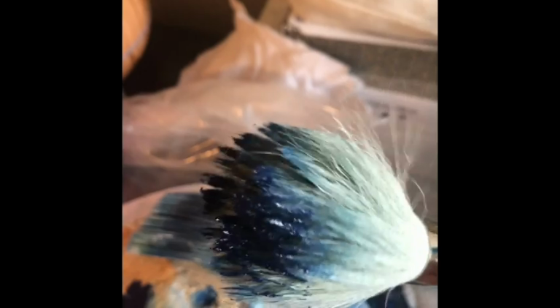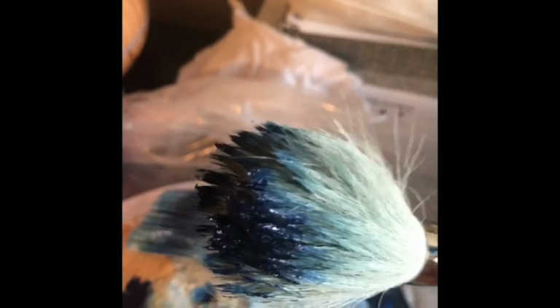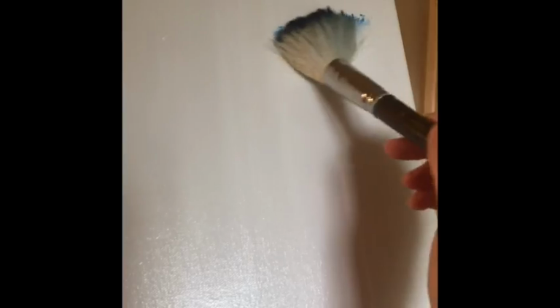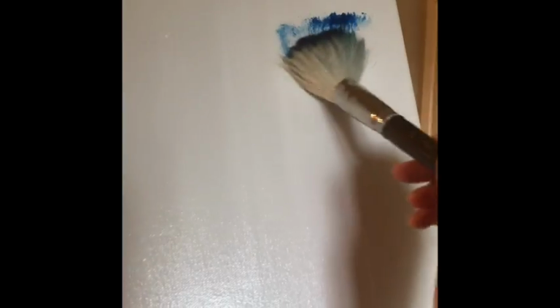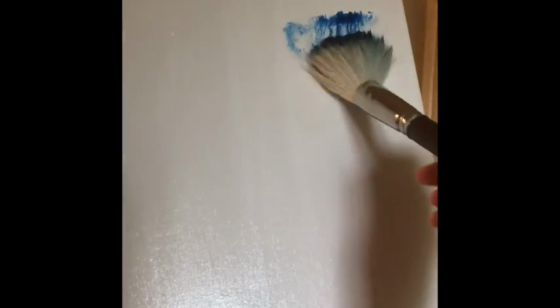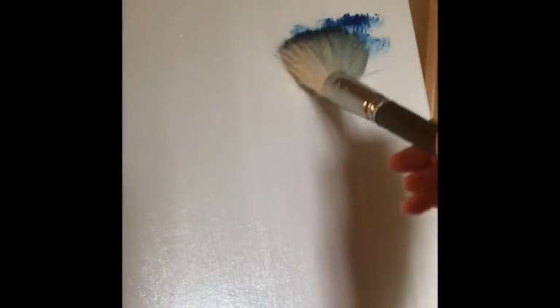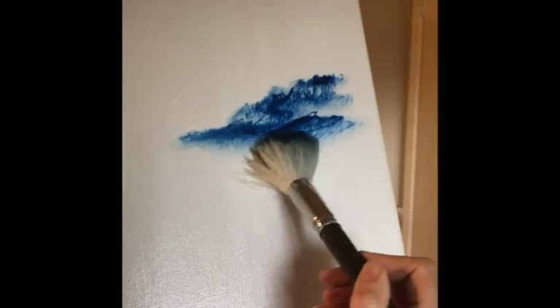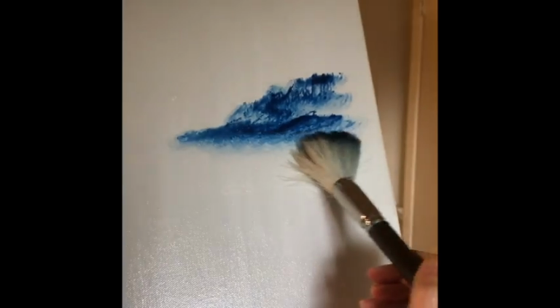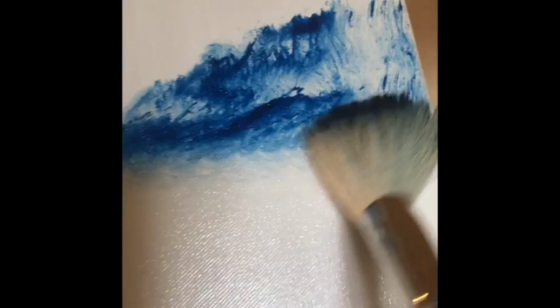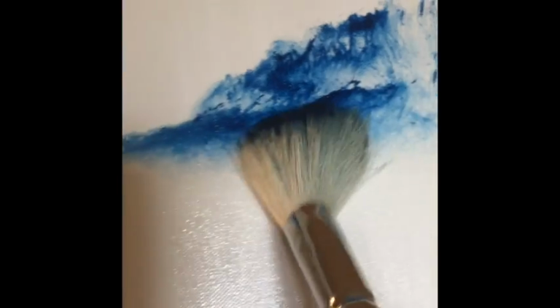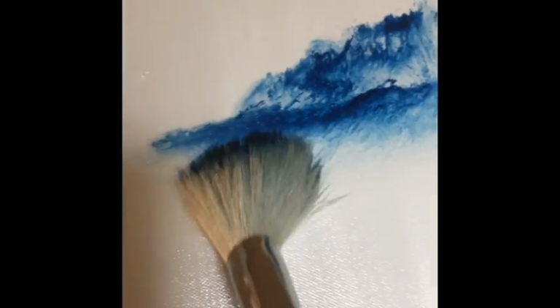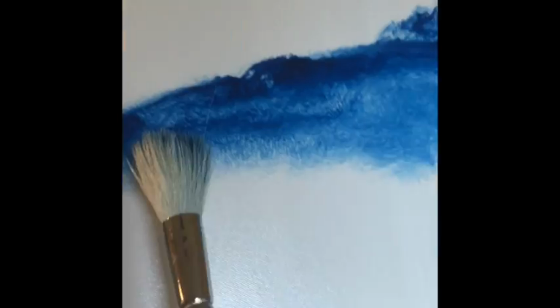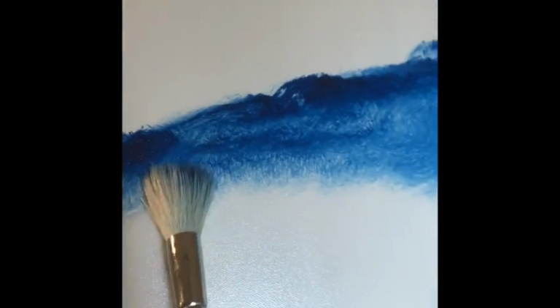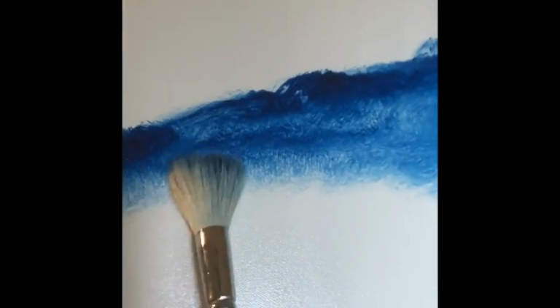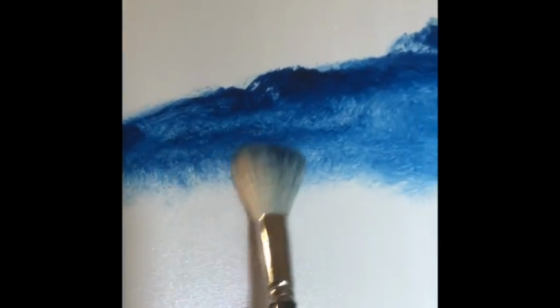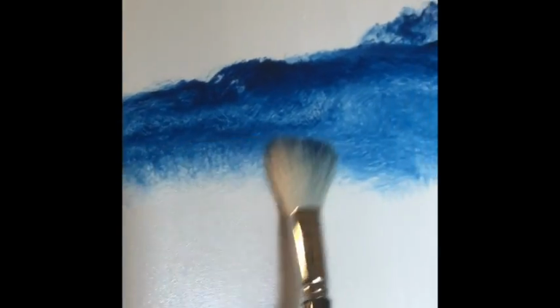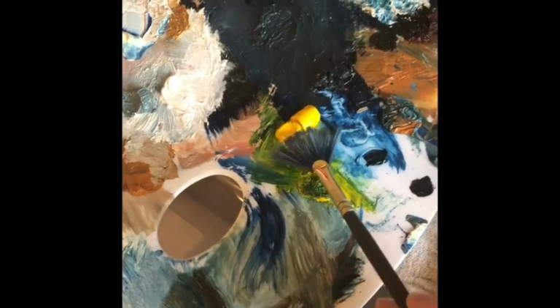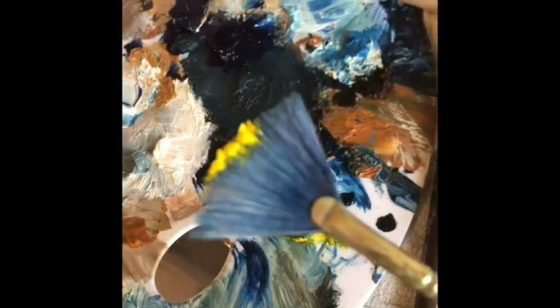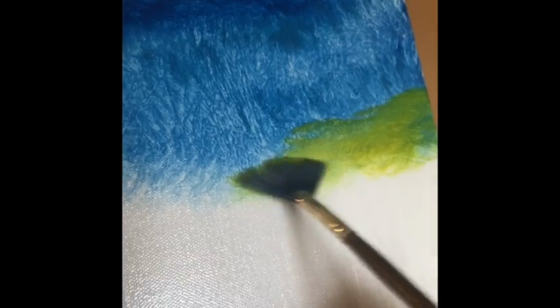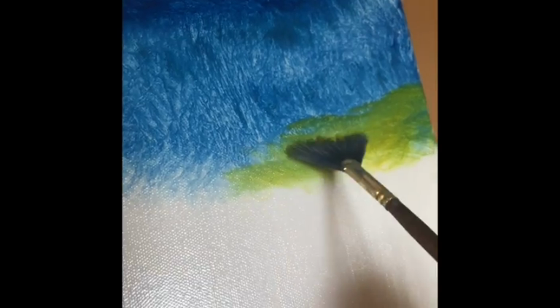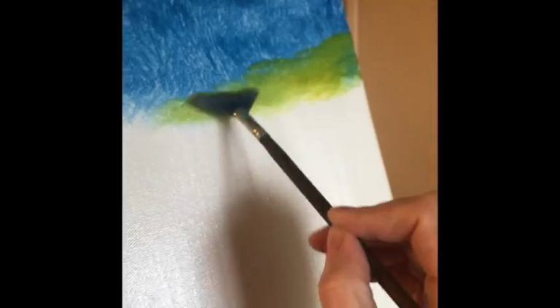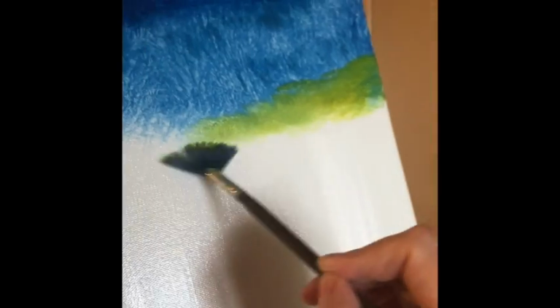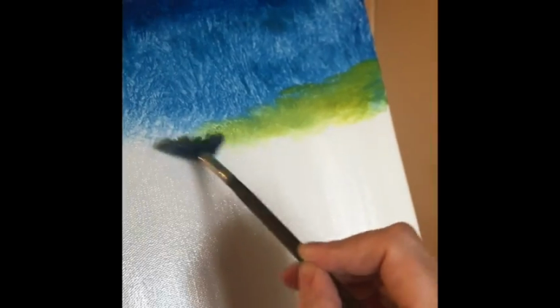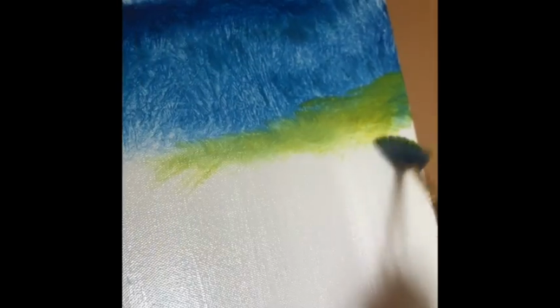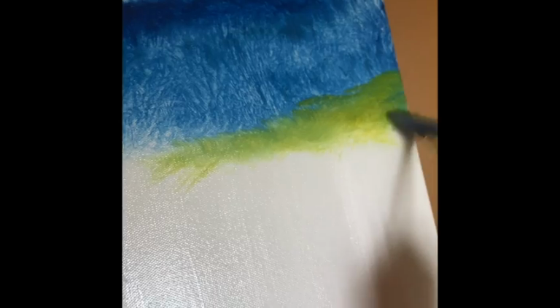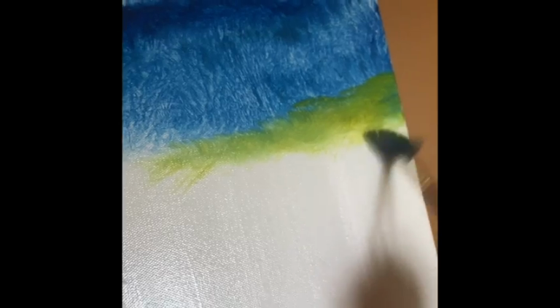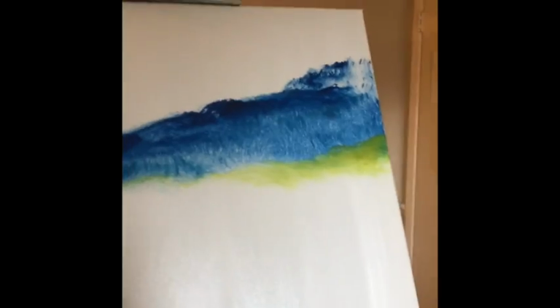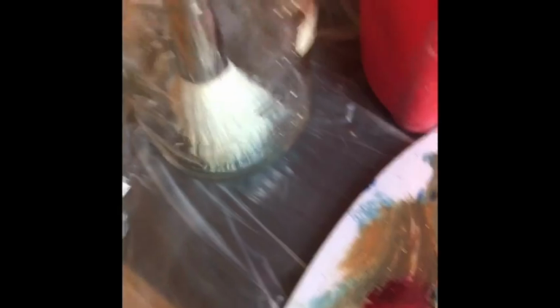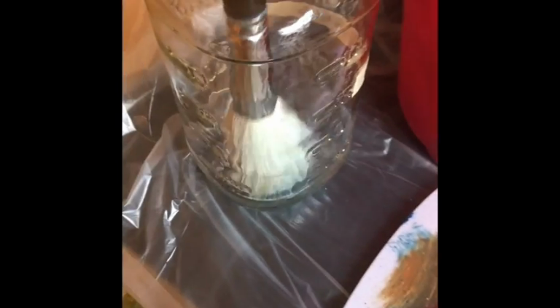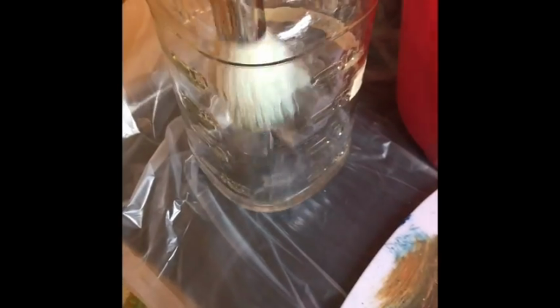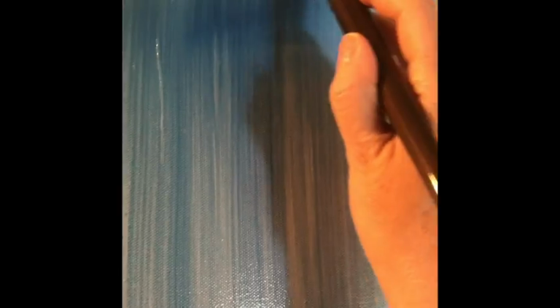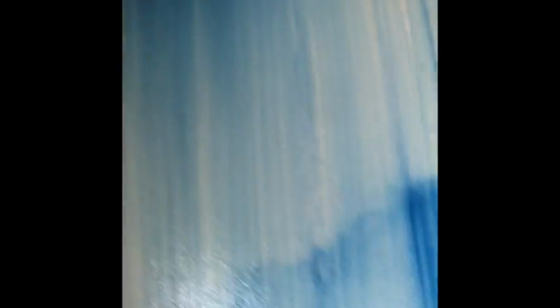Get a fluffy brush, dip it in paint, tap it on the canvas to create texture. Take your fan brush, sweep it in an S motion to create different texture. Back to the fluffy brush, dip it in thinner, and blend.